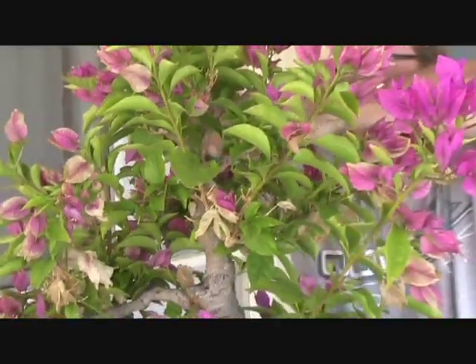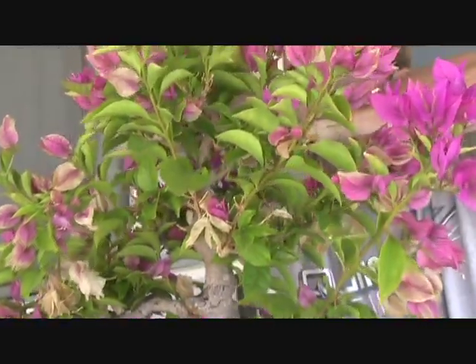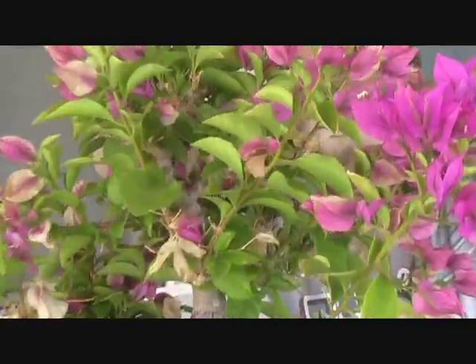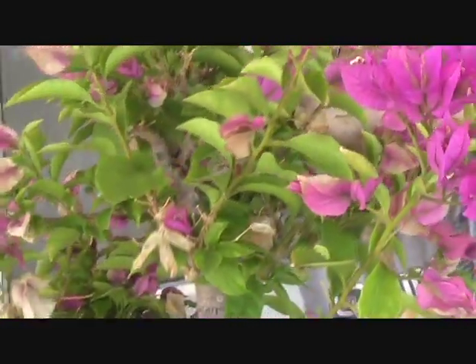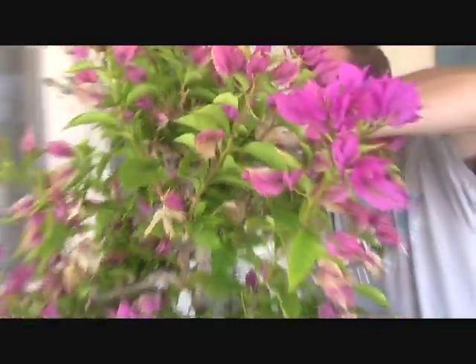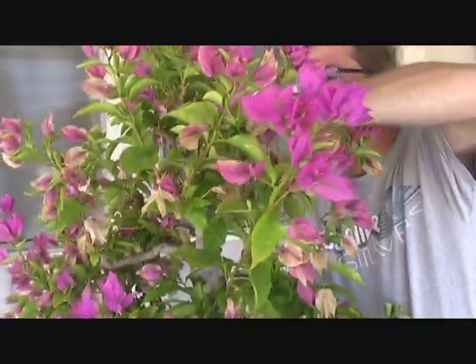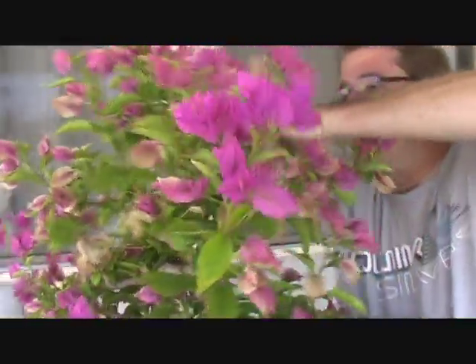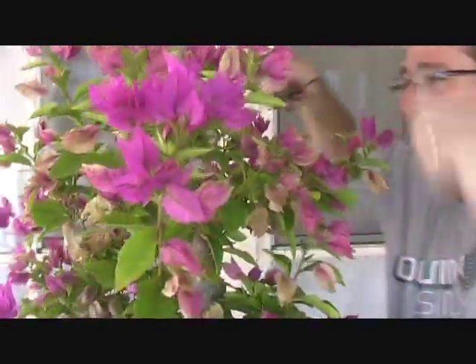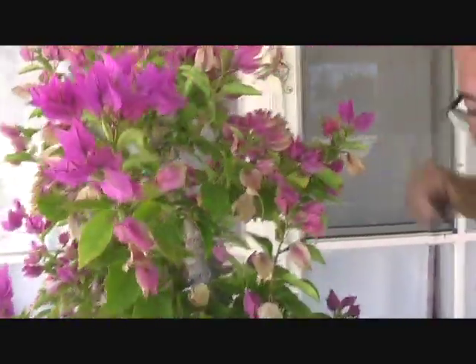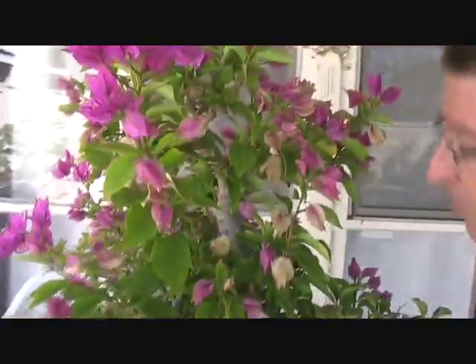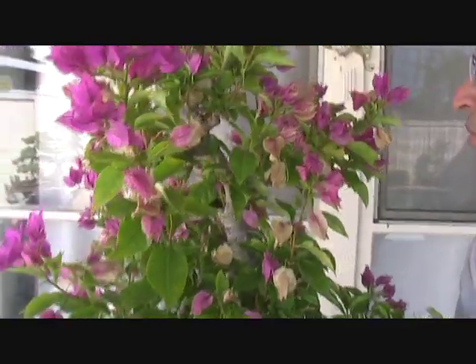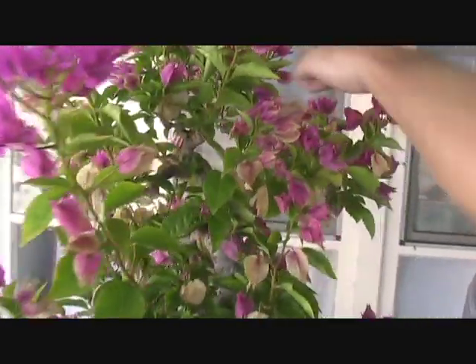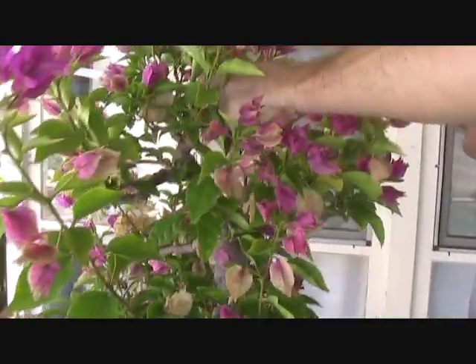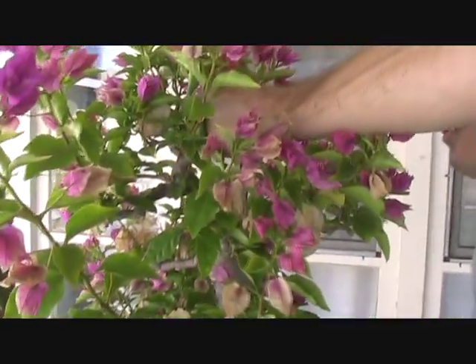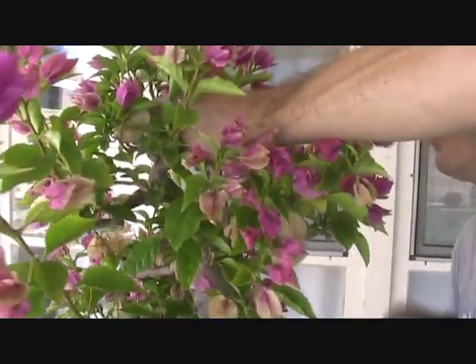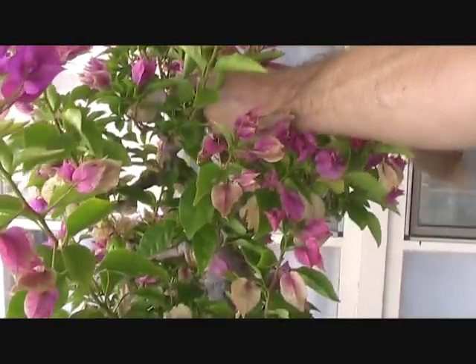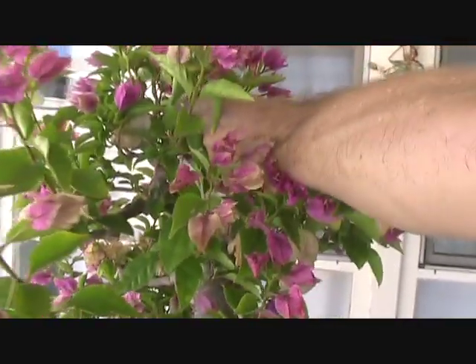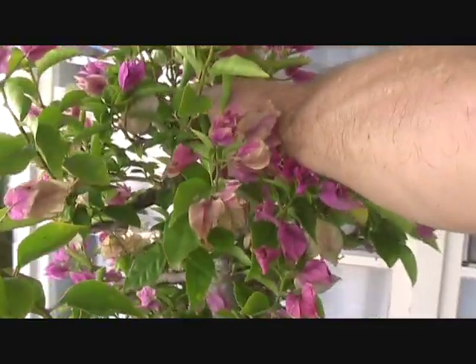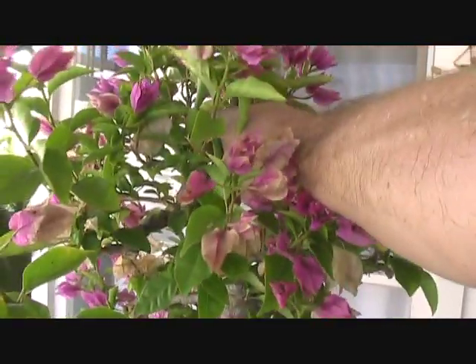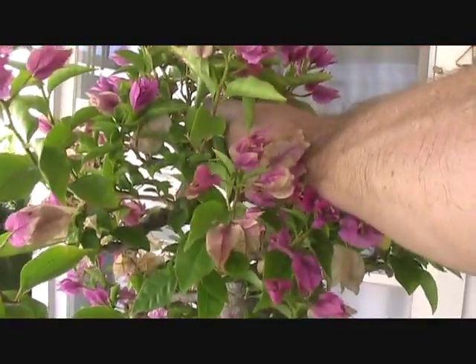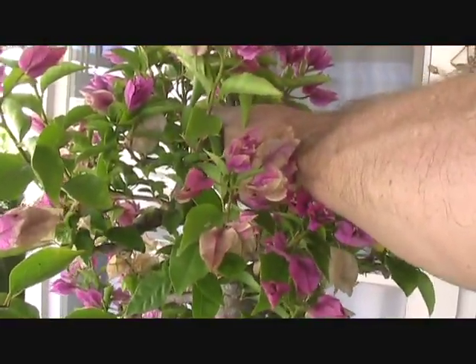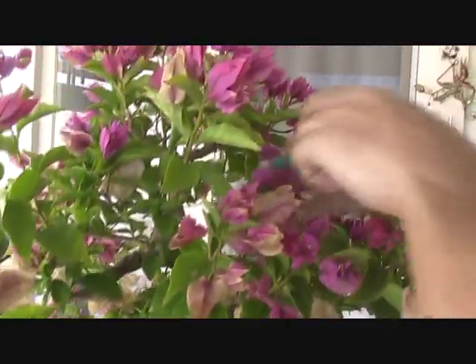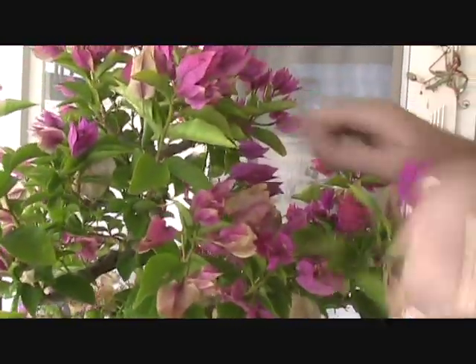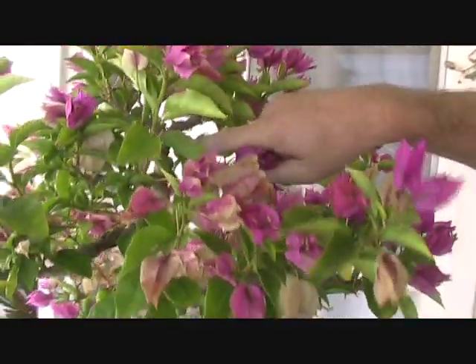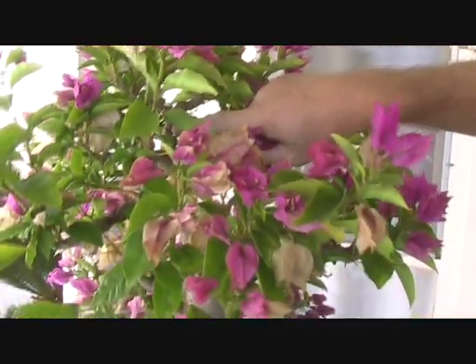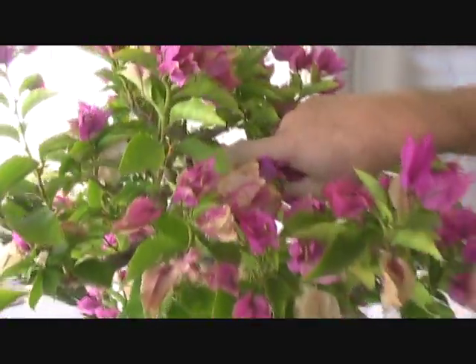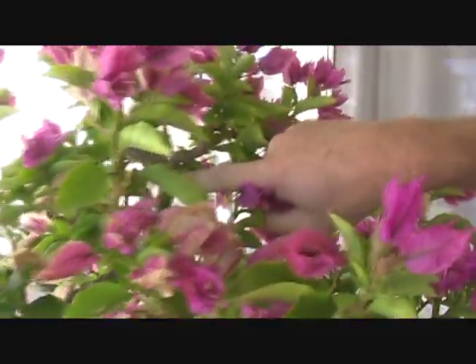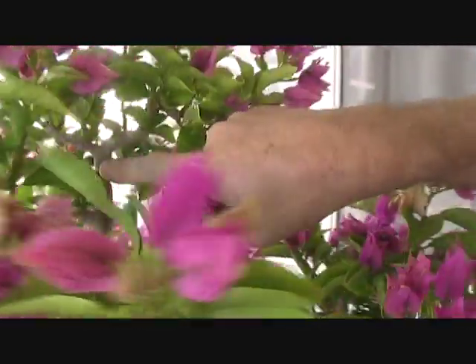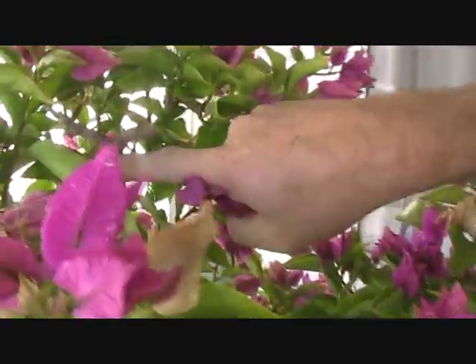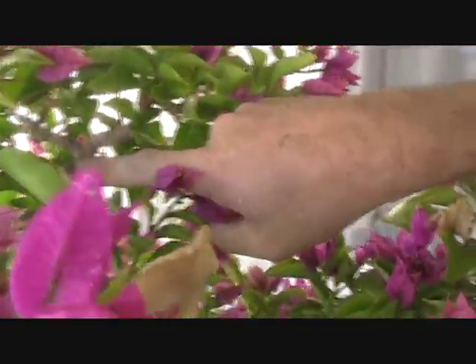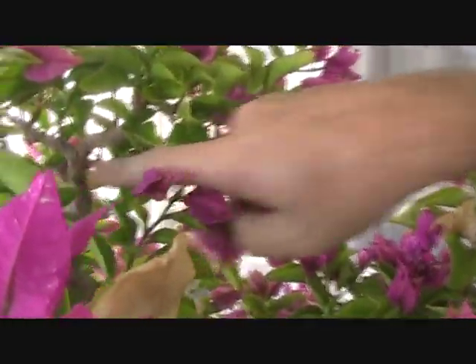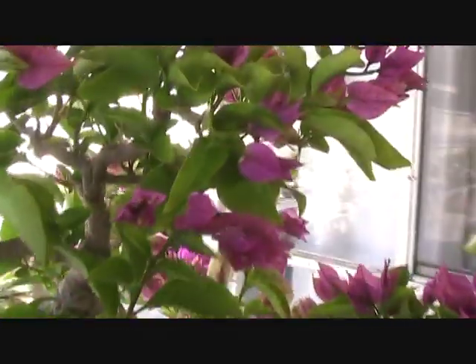Let's see if I can get that garden tape off now that it has served its purpose. If you look very closely where I've just unwrapped, you can actually see the point where the wood split when I bent the branch.